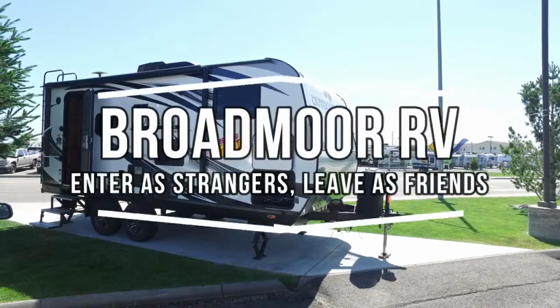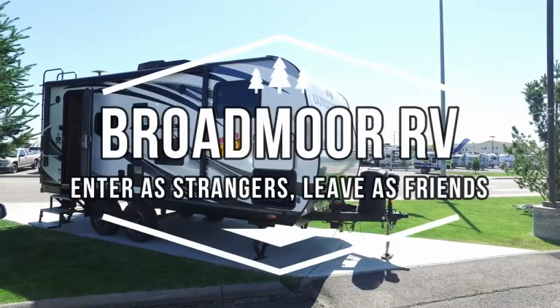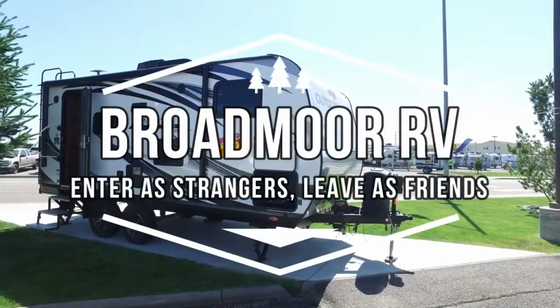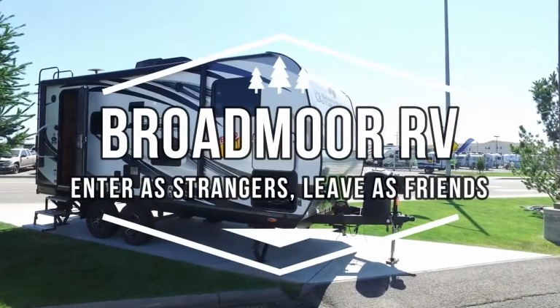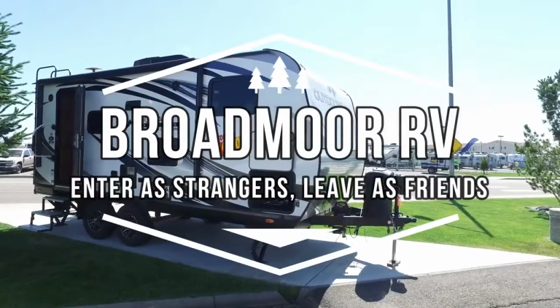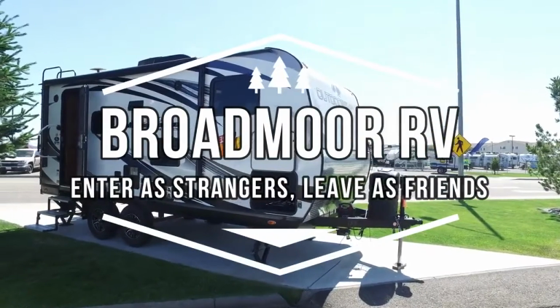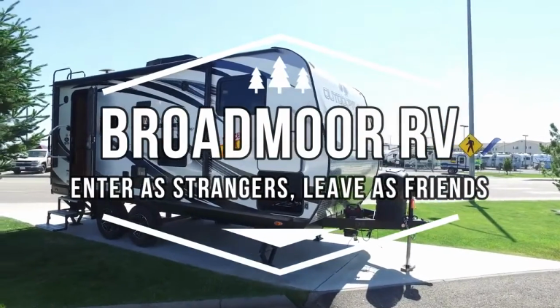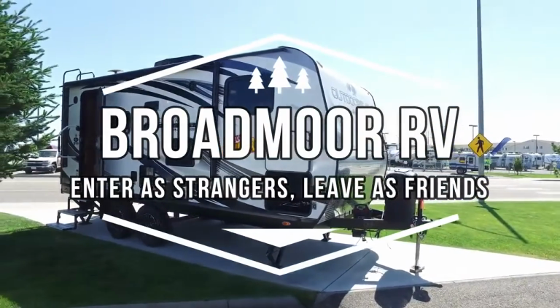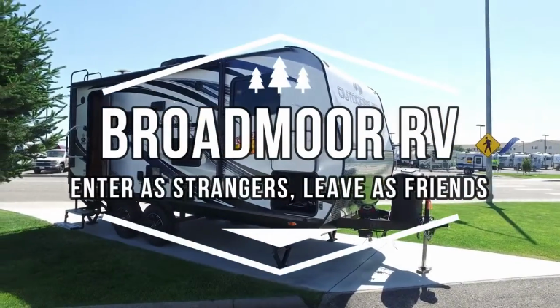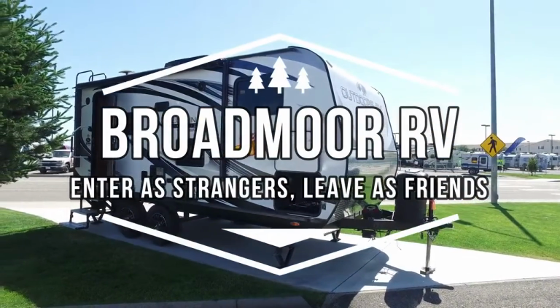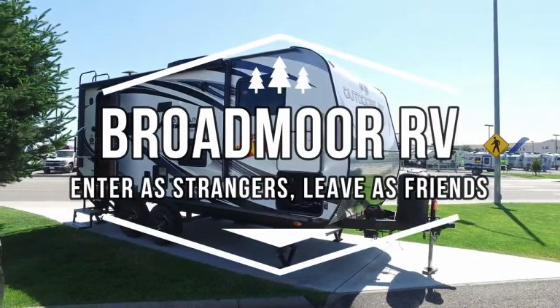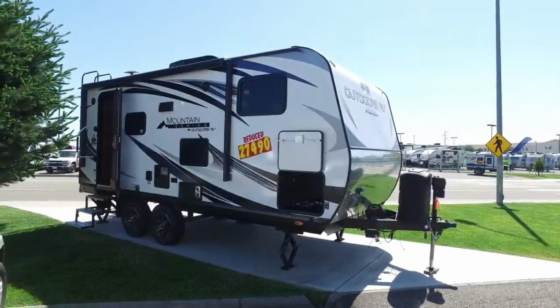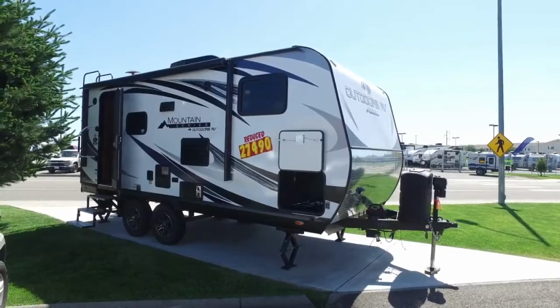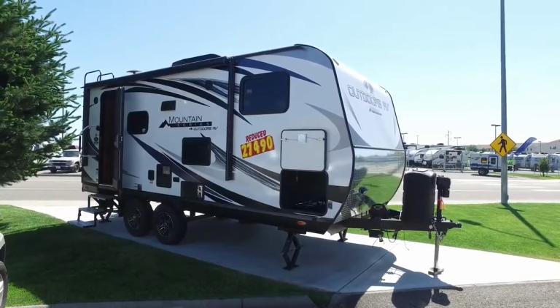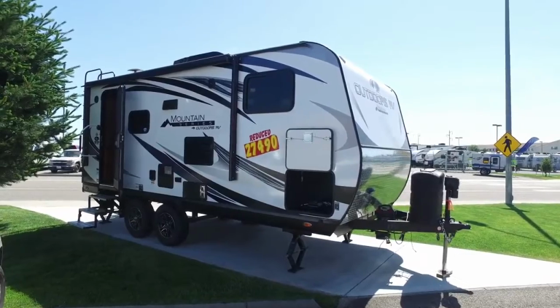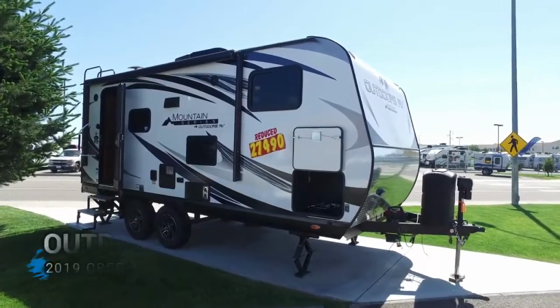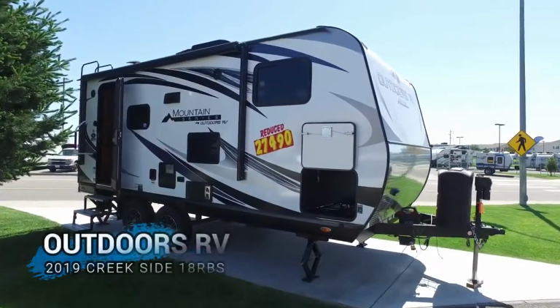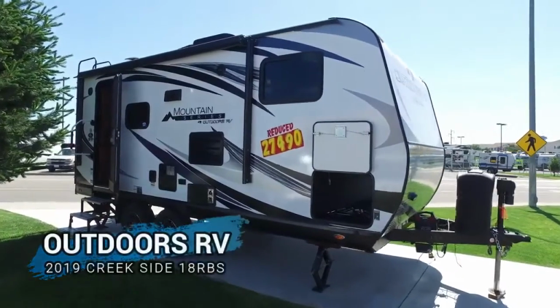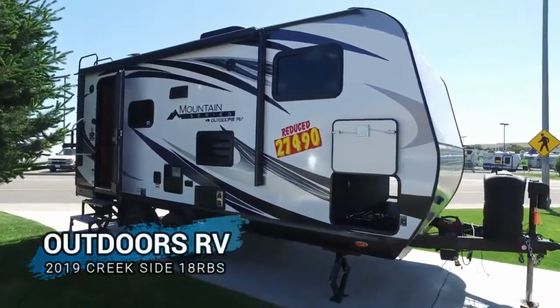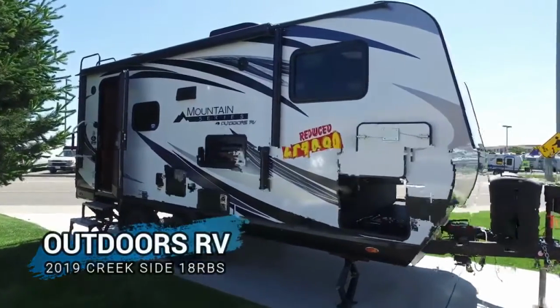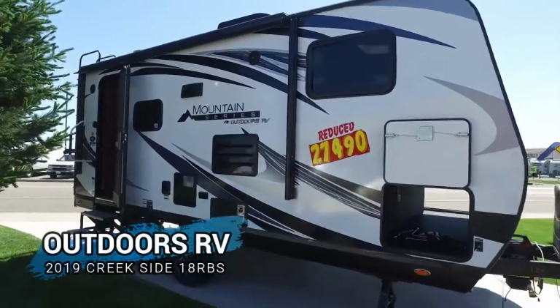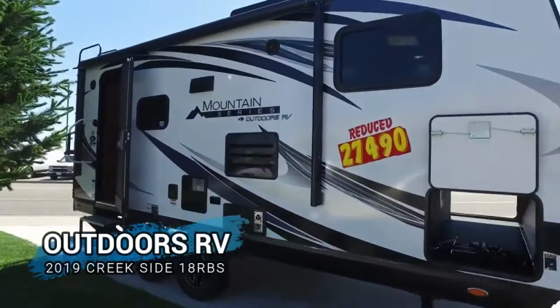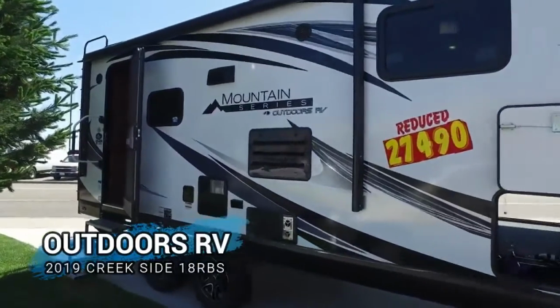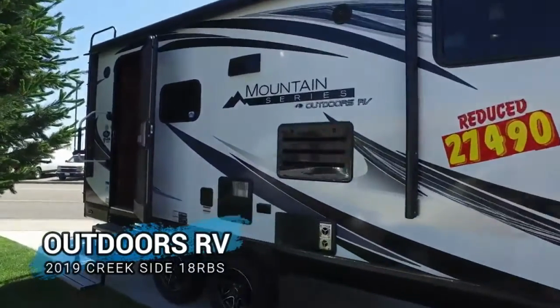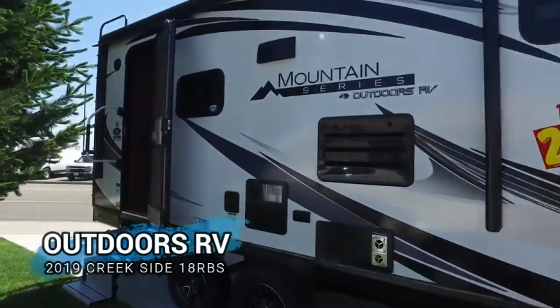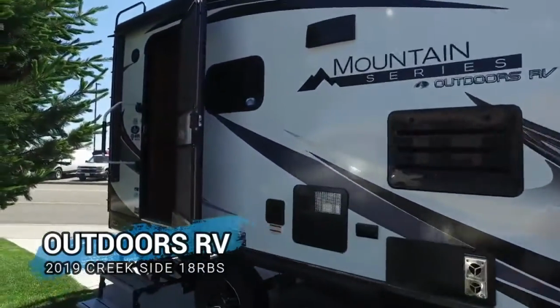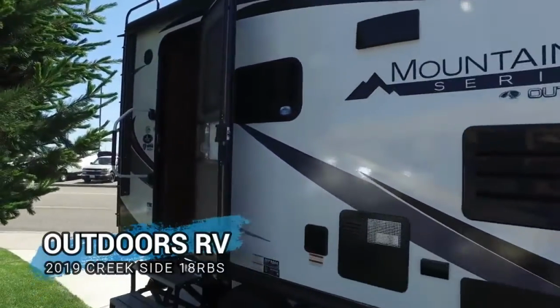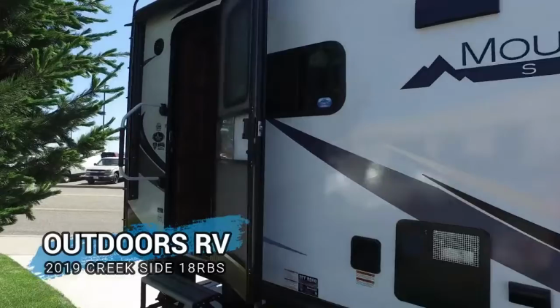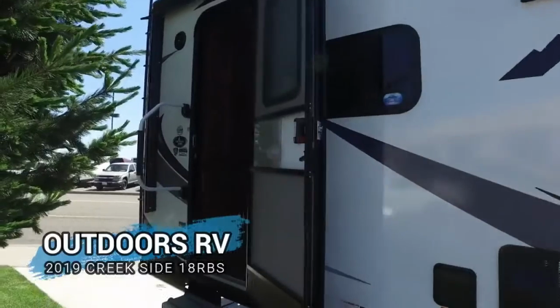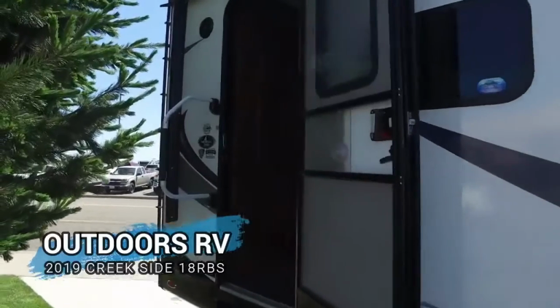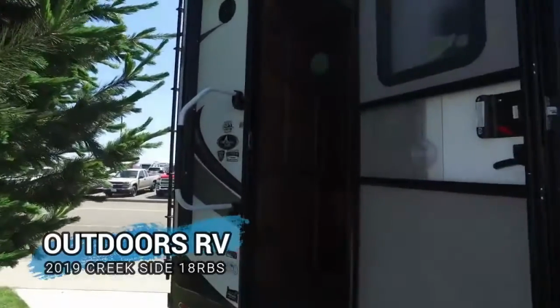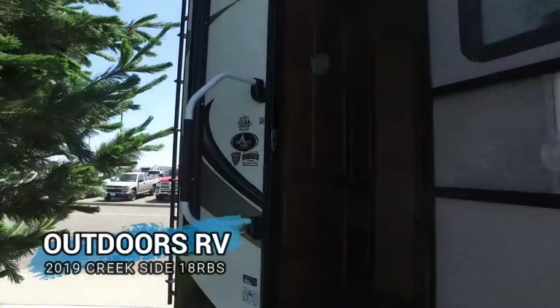Hey guys, today we're going to take a look at another unit from Outdoors RV. This is a Mountain Fury Creekside 18 RBS.